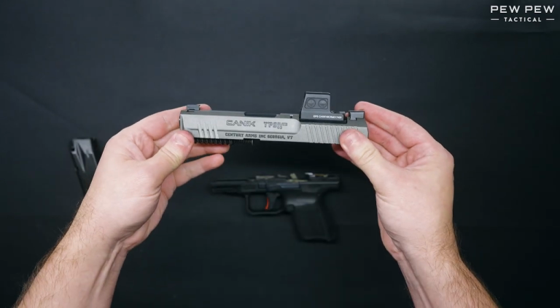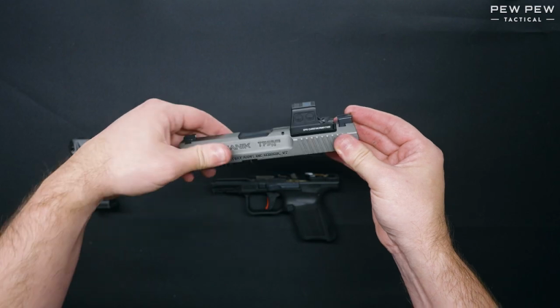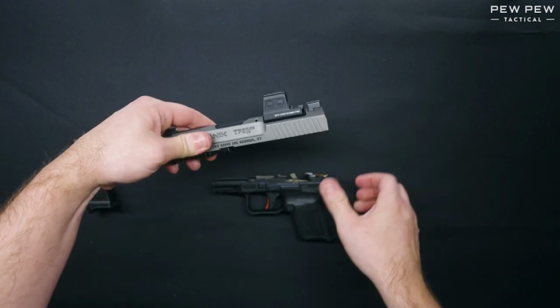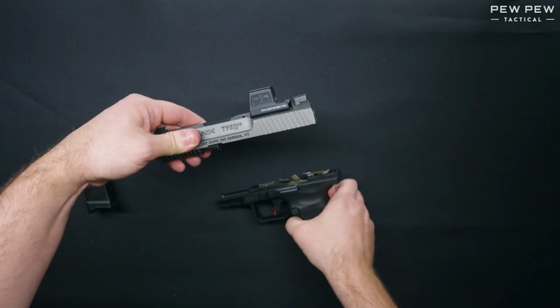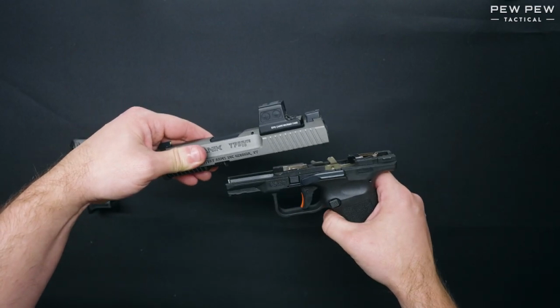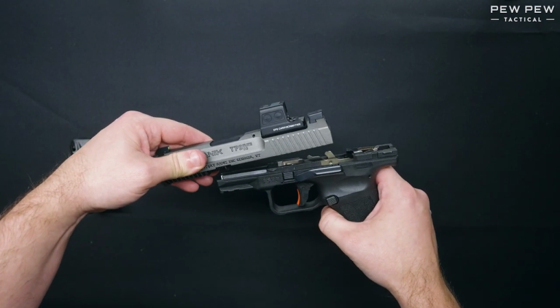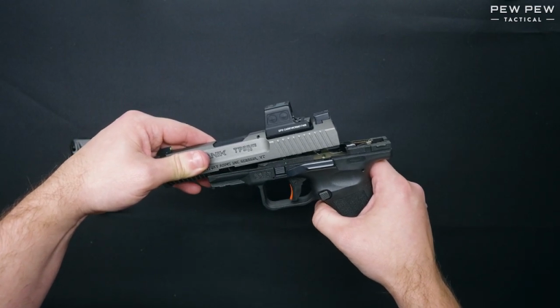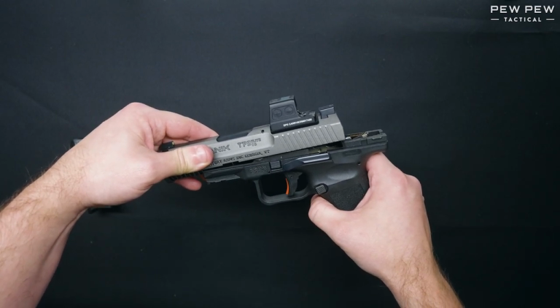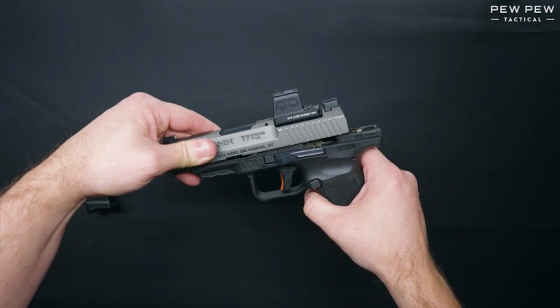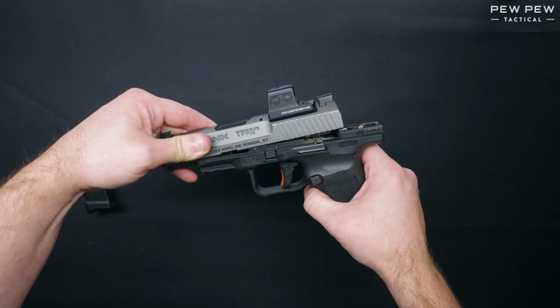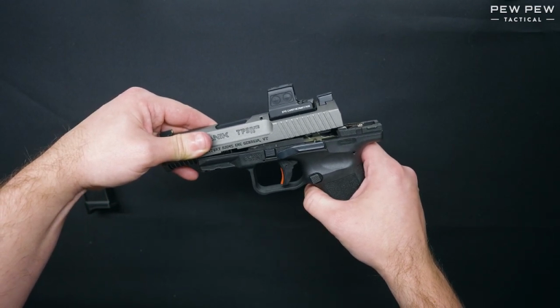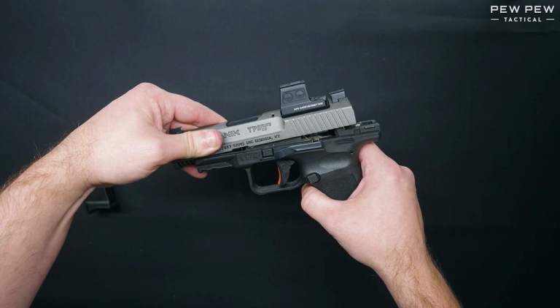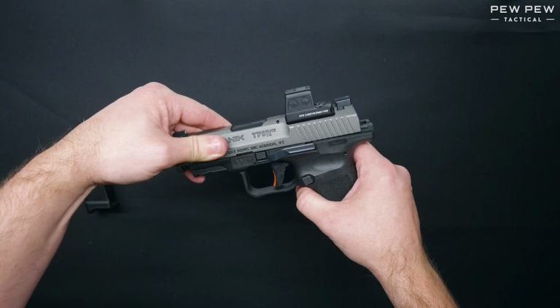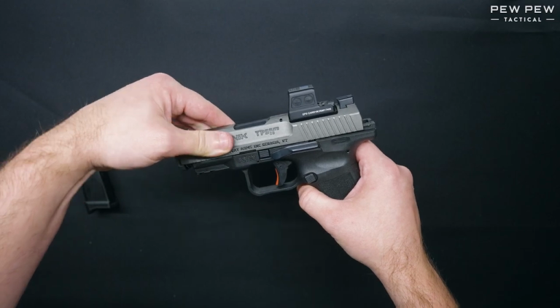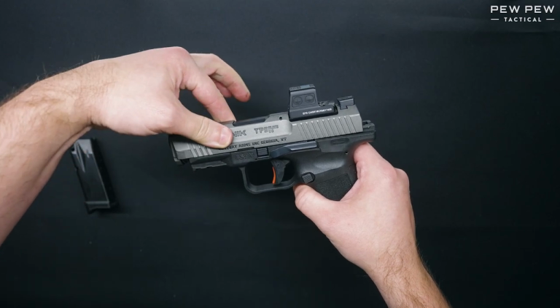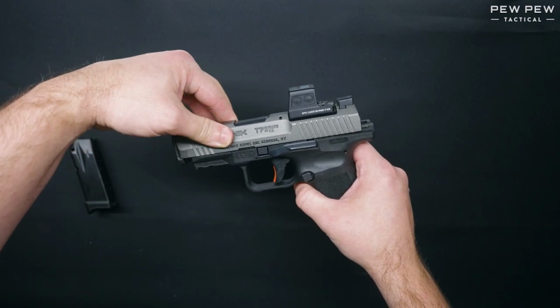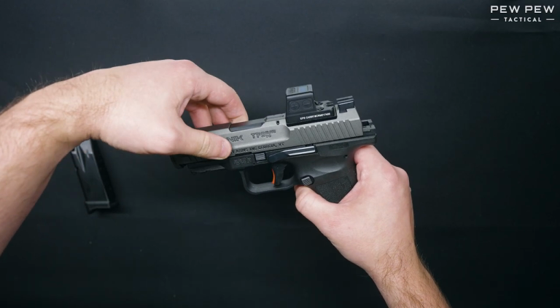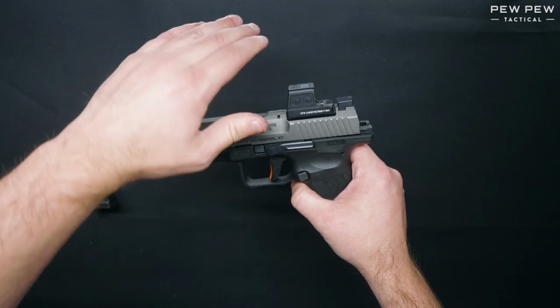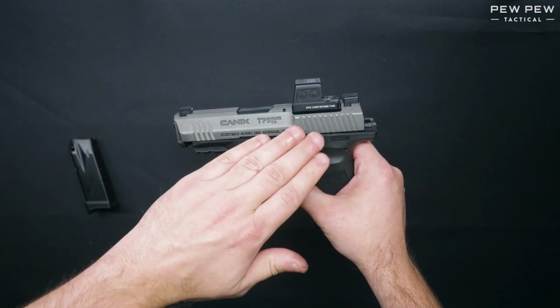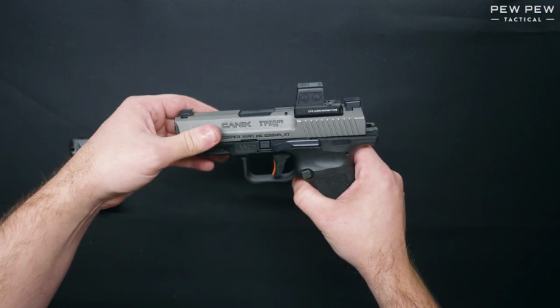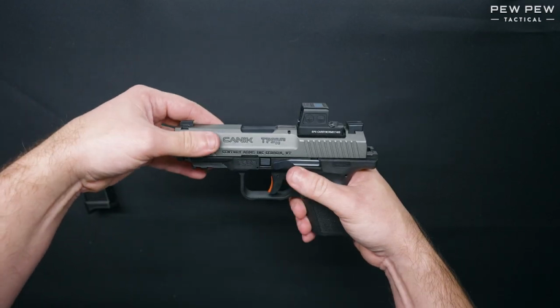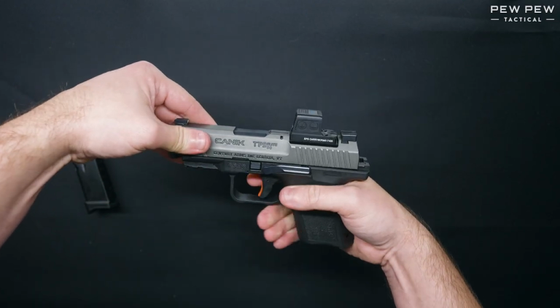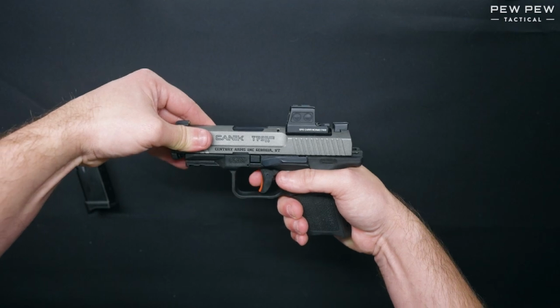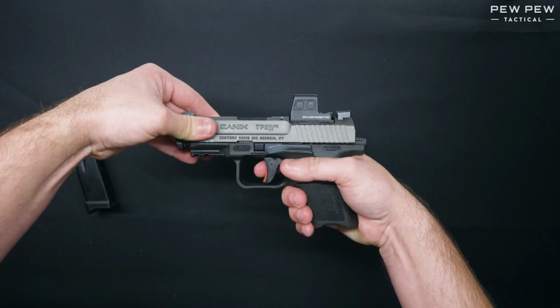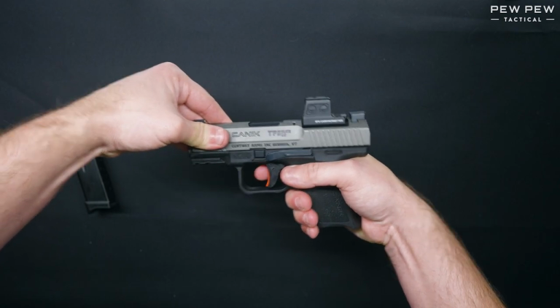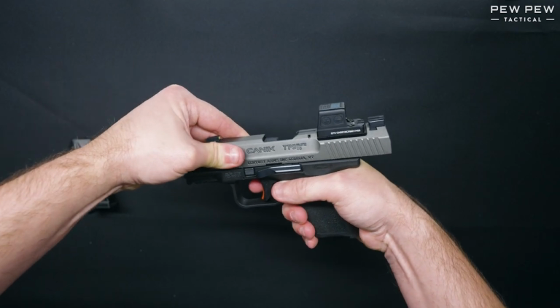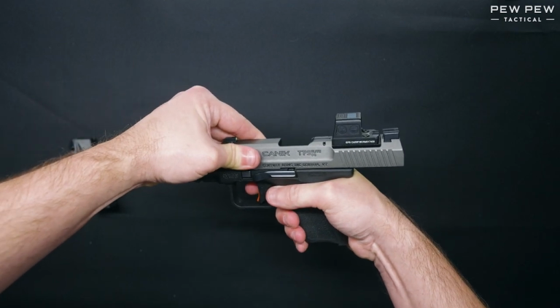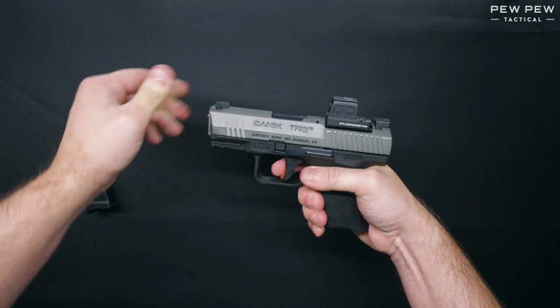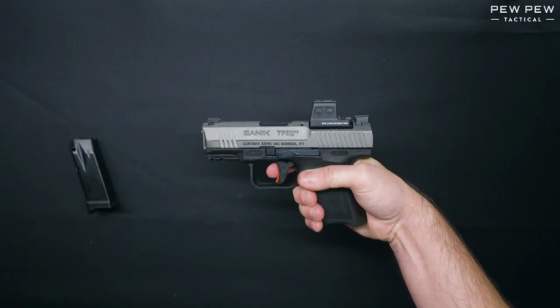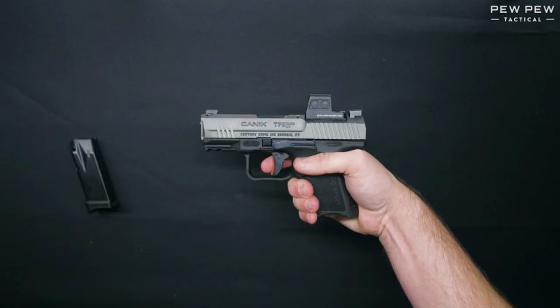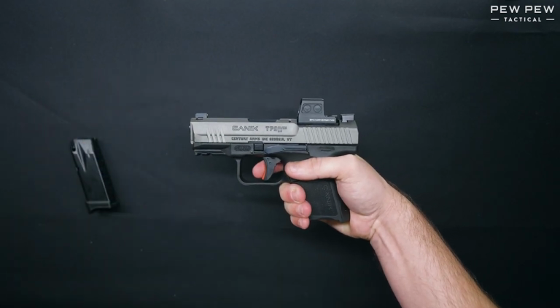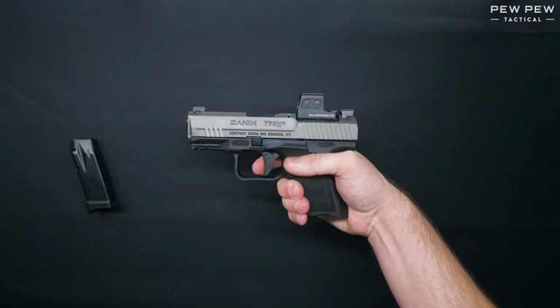With the slide reassembled, we're going to push it slightly over the frame and then down until you feel it click onto the frame, and then we're going to move the slide to the rear and the gun is reassembled.